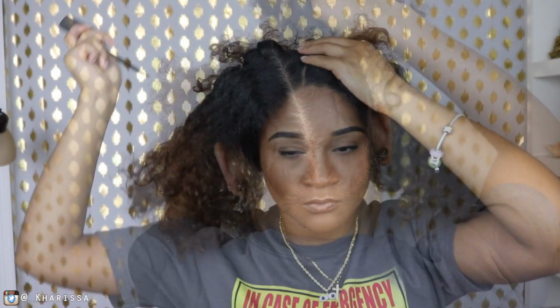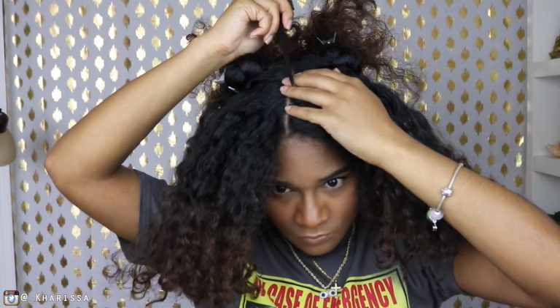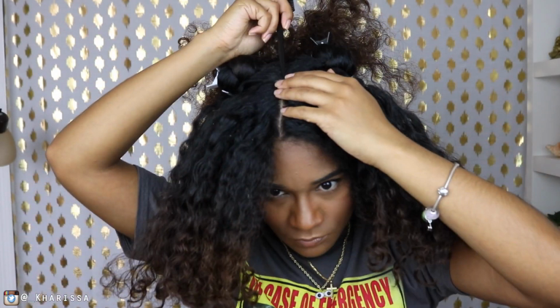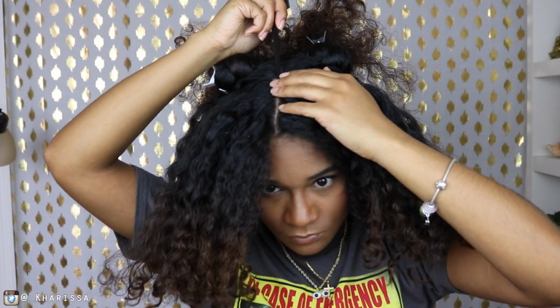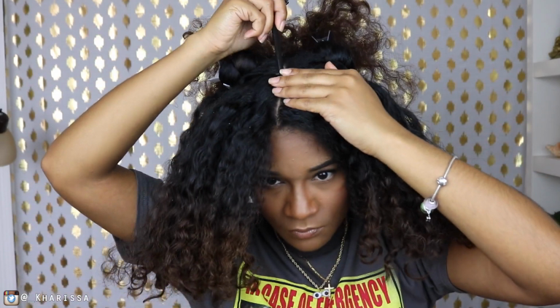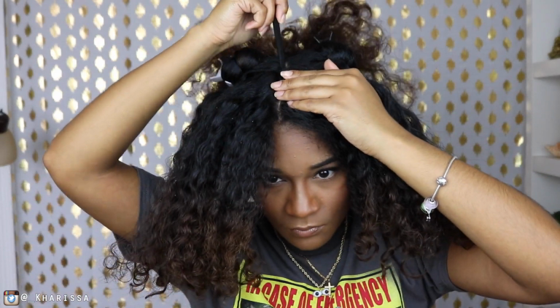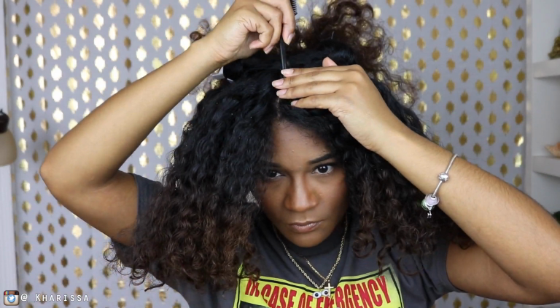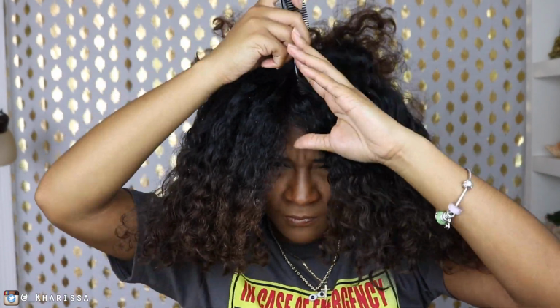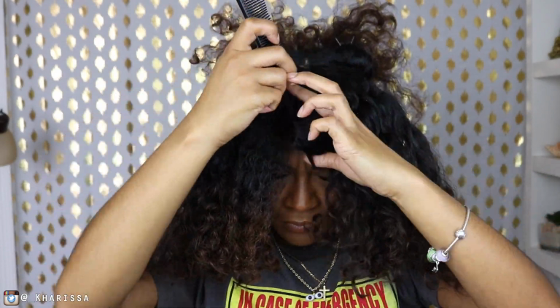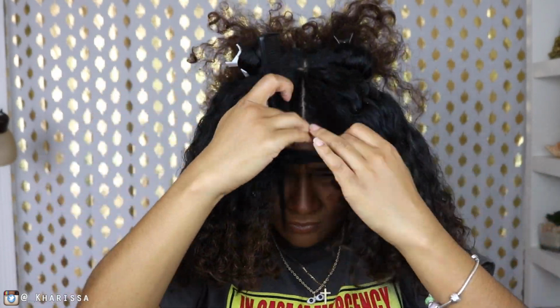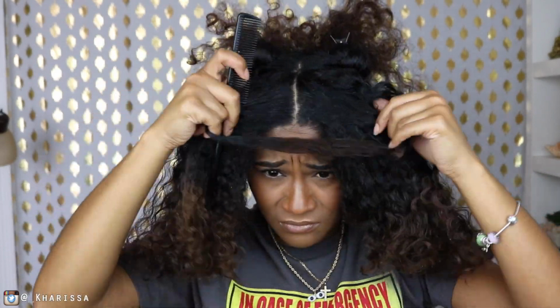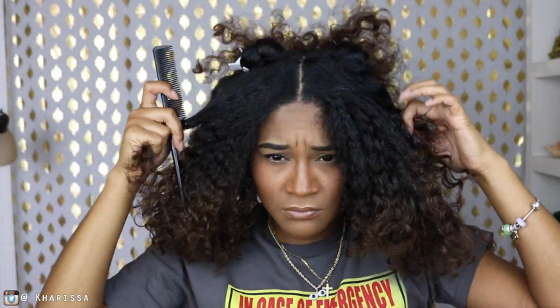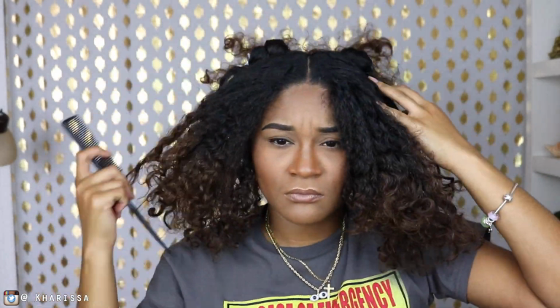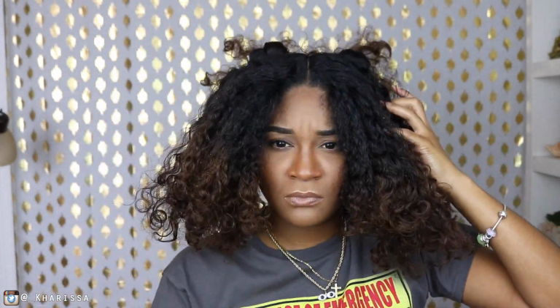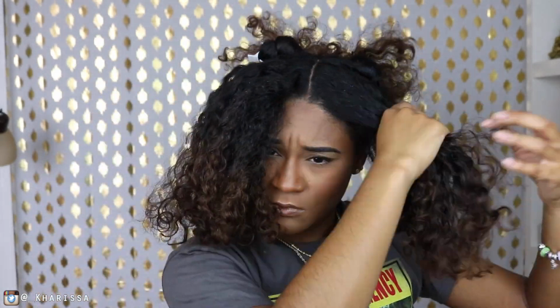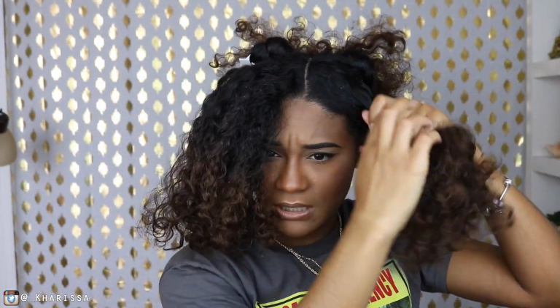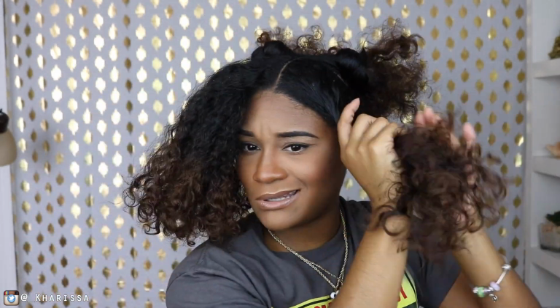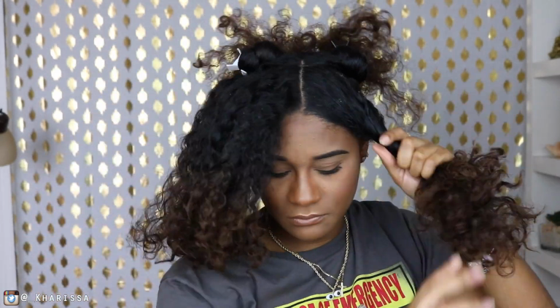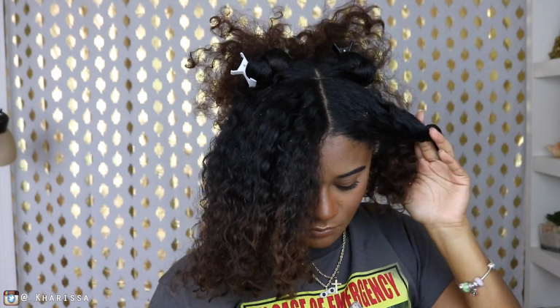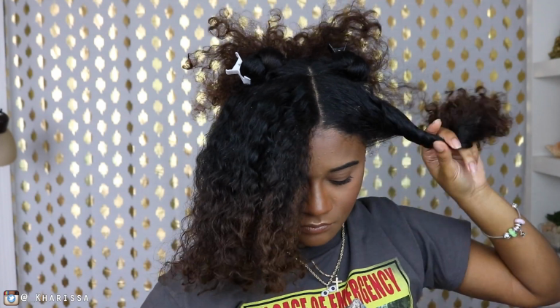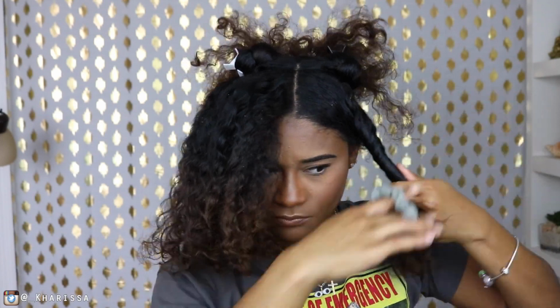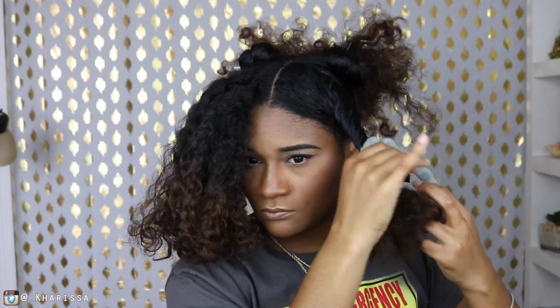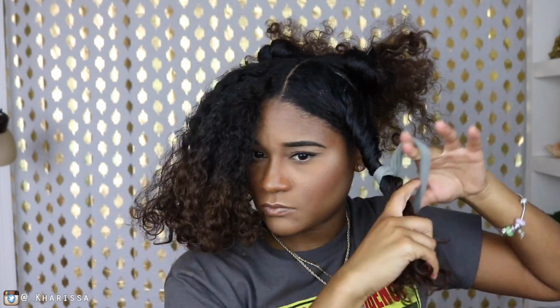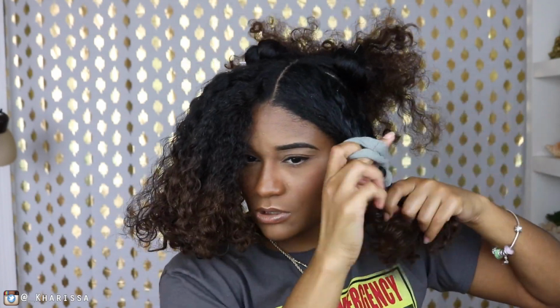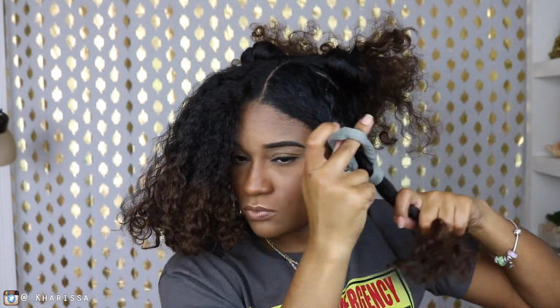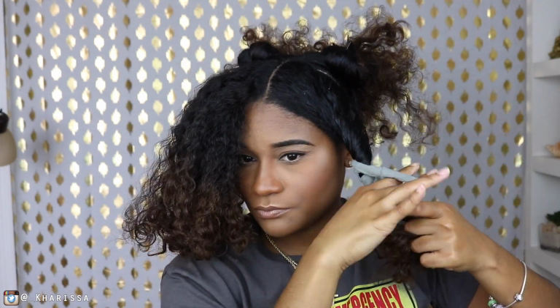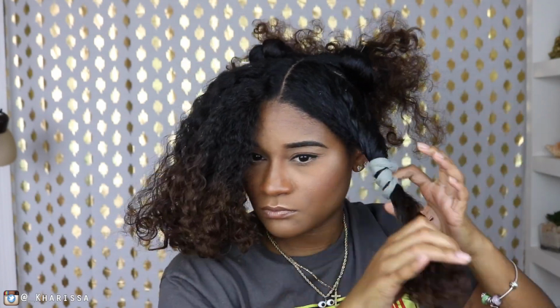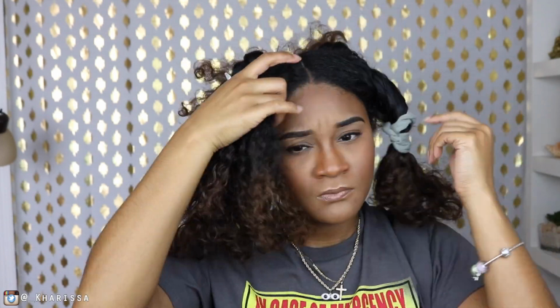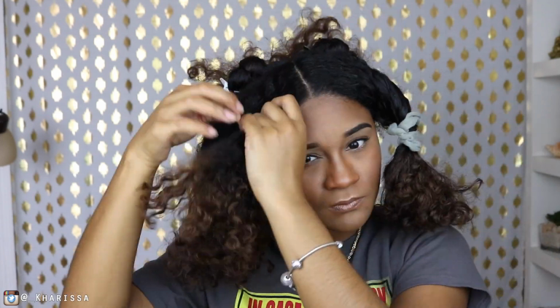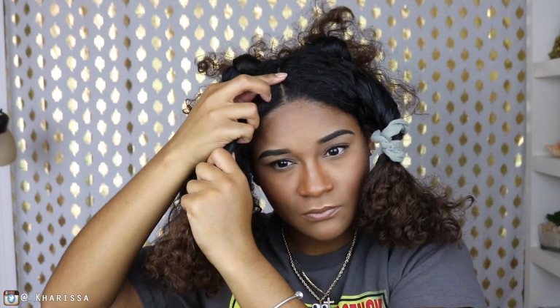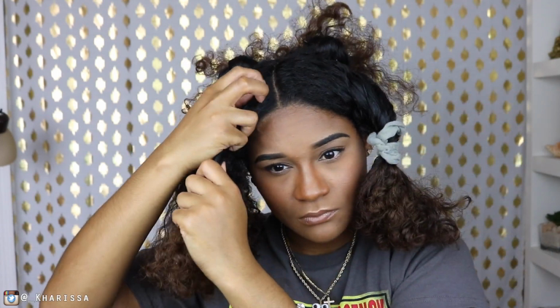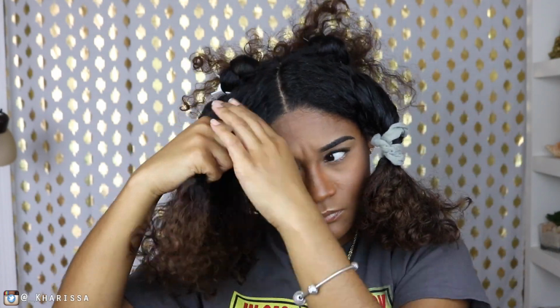Once I'm done with that, I'm going to continue that part down the front of my hair. I'm going to make sure one section is out of the way and then go ahead and do a two strand twist in the front of my hair.